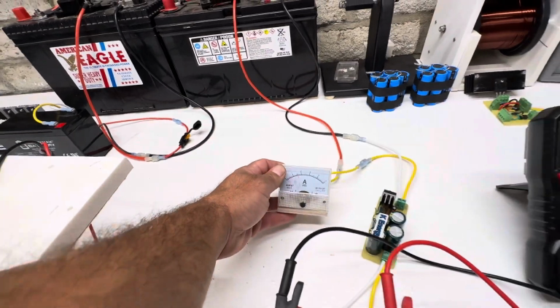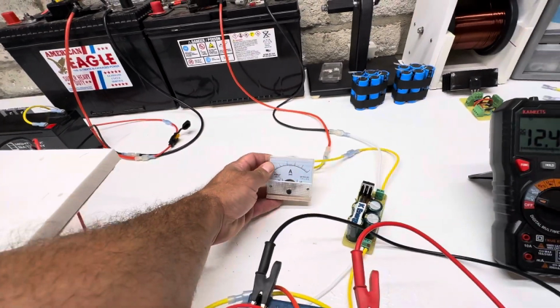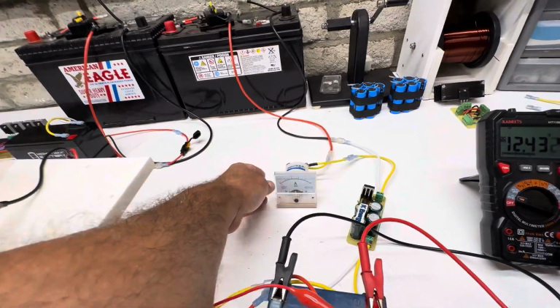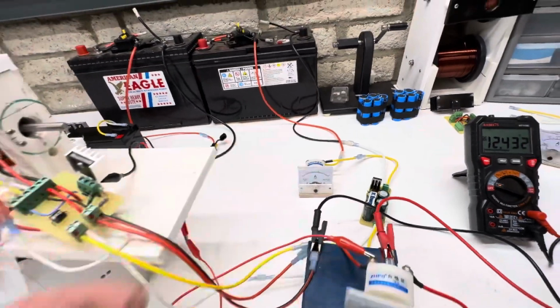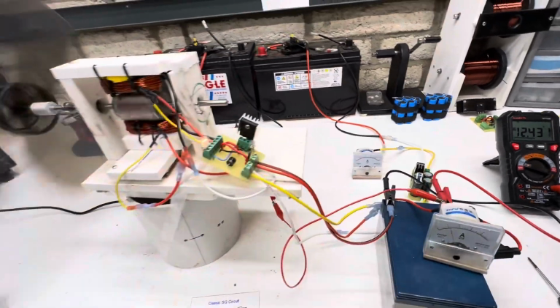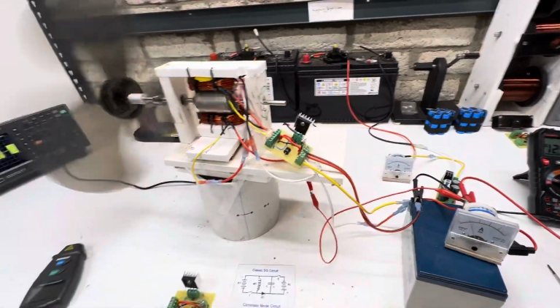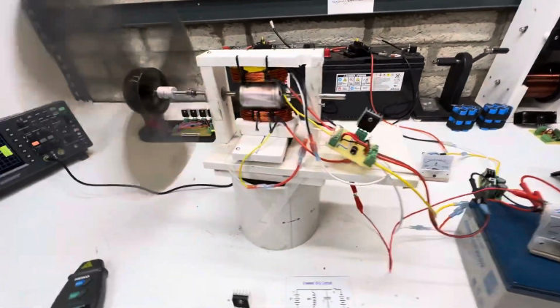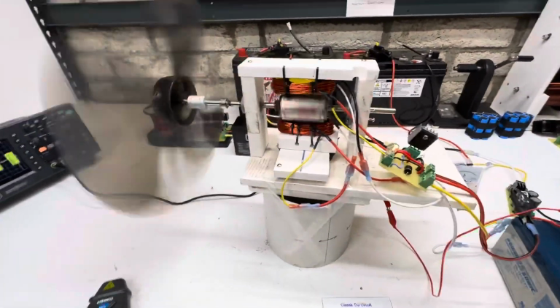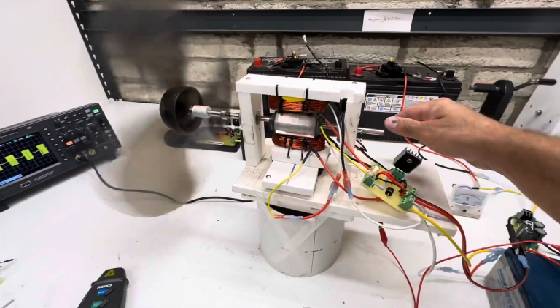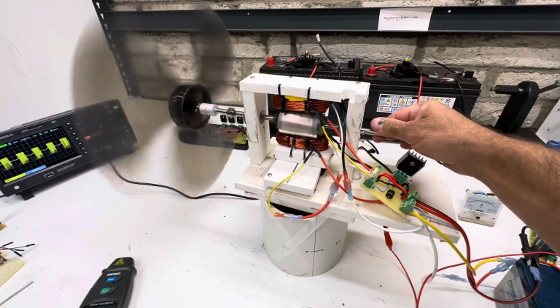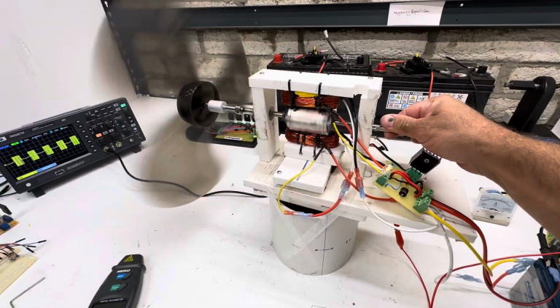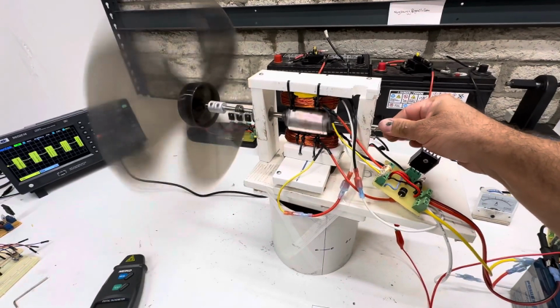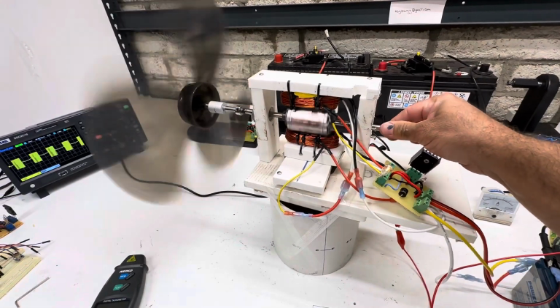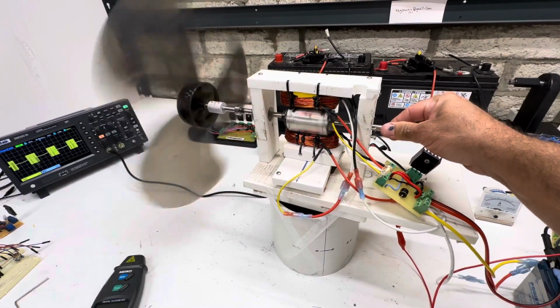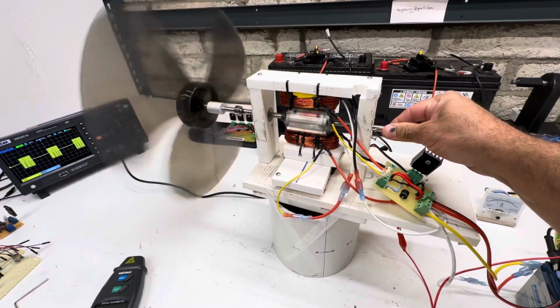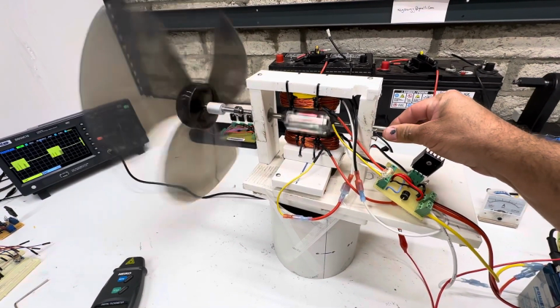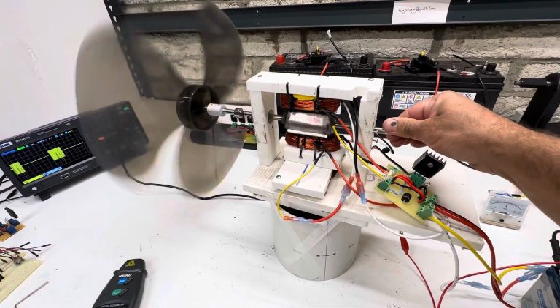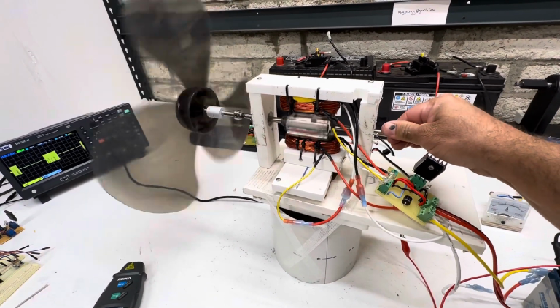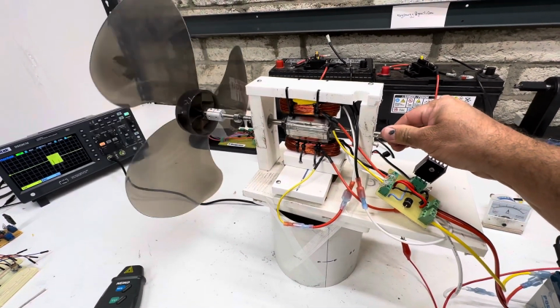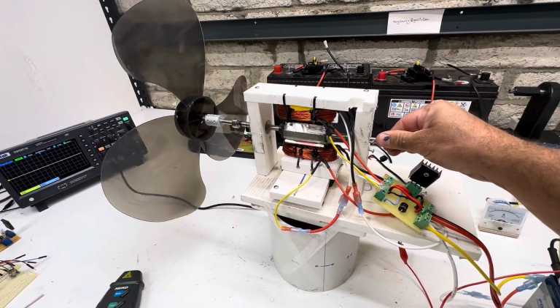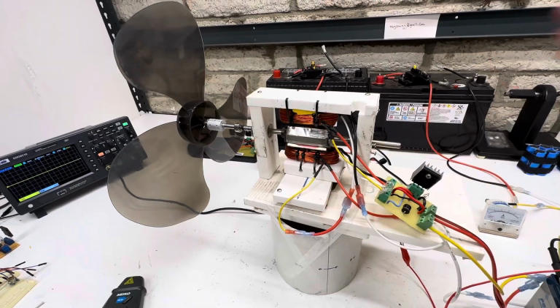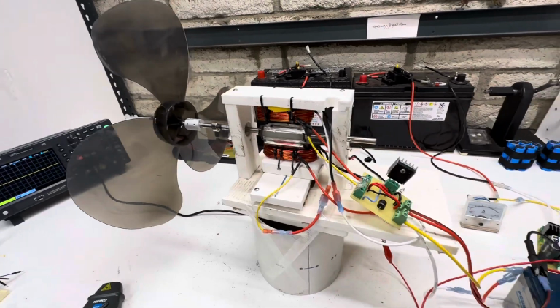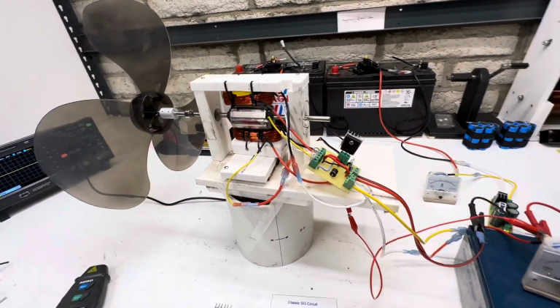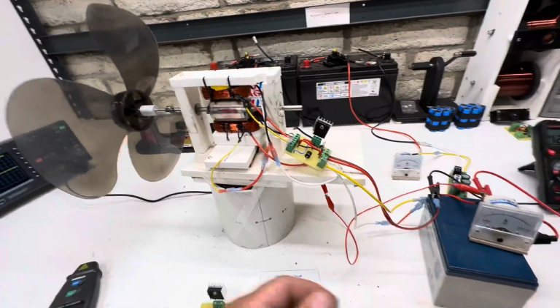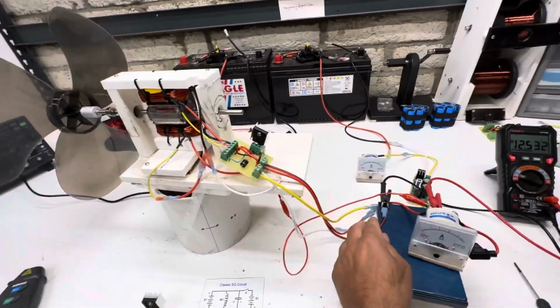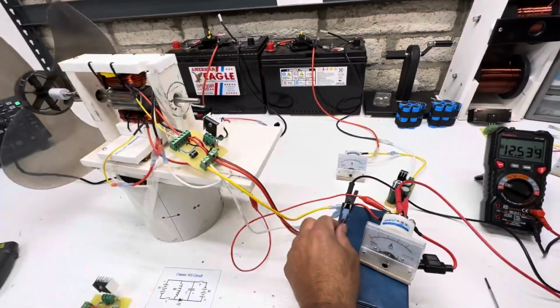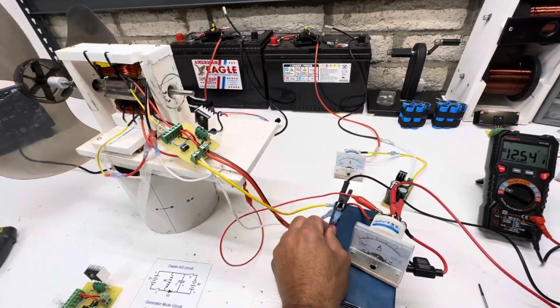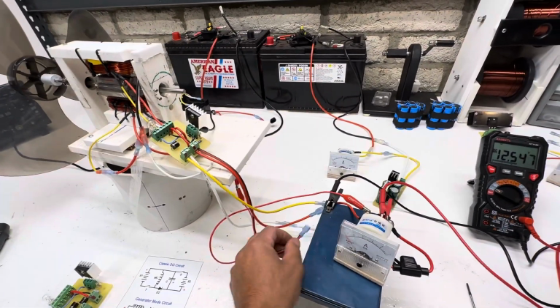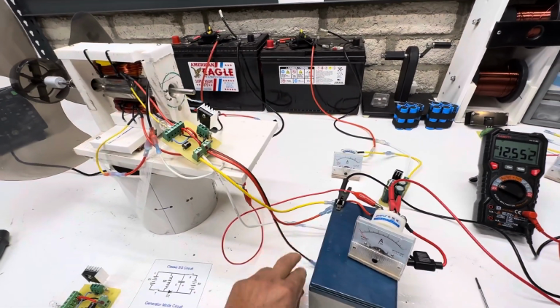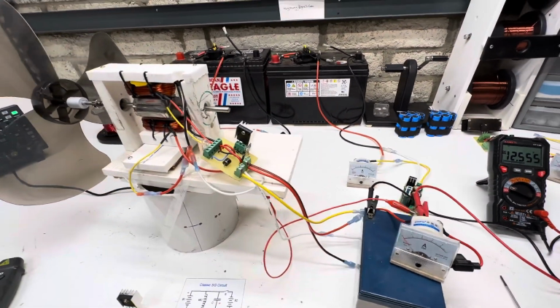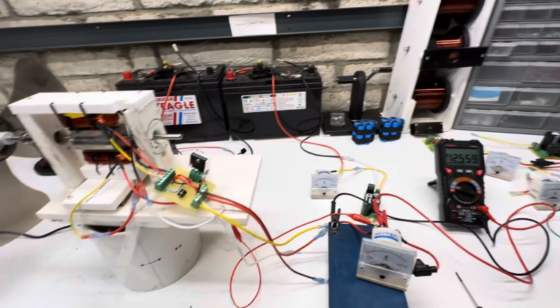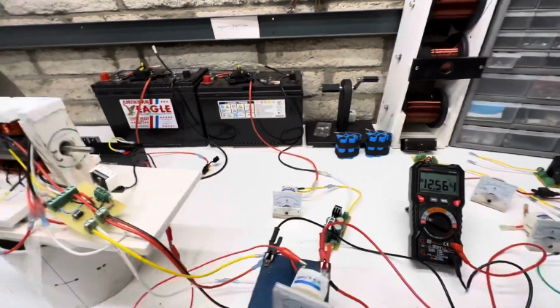Let's see how much torque it has — not very much. Now let's shut this down and switch this over to the generator mode circuit.